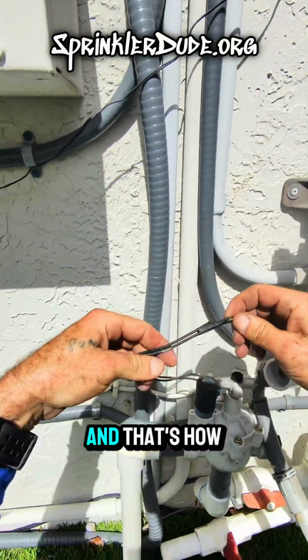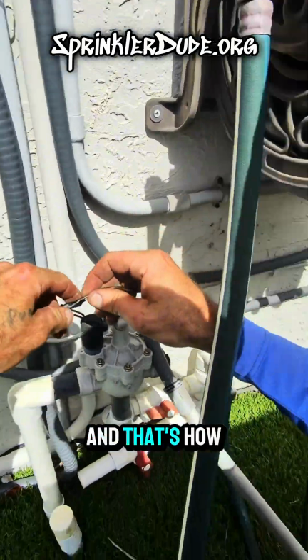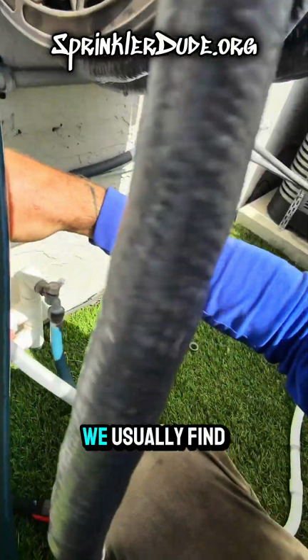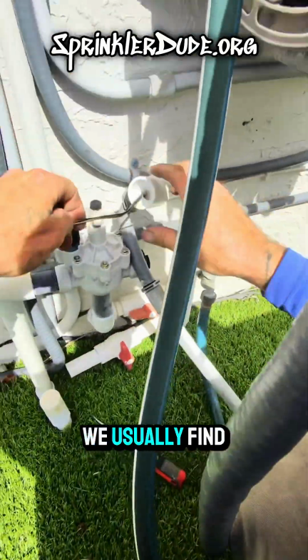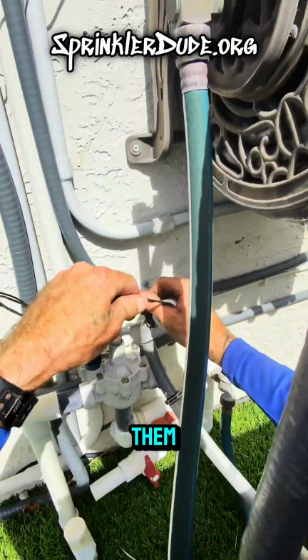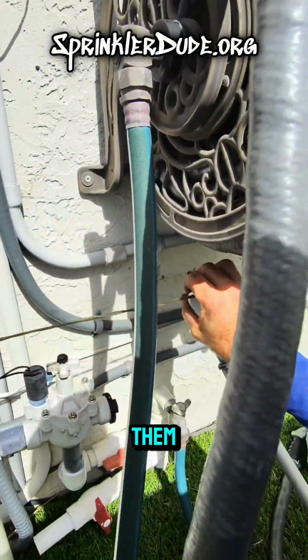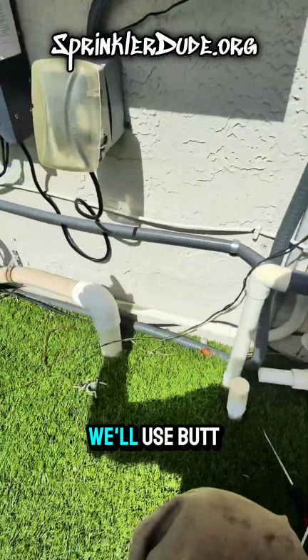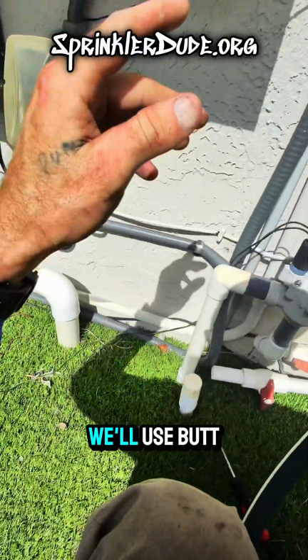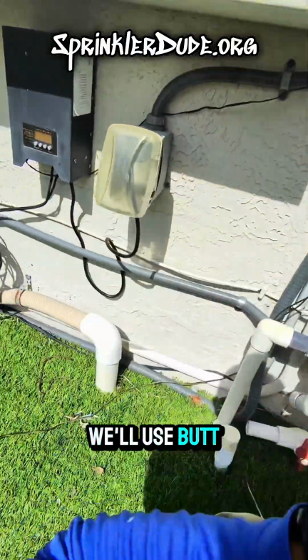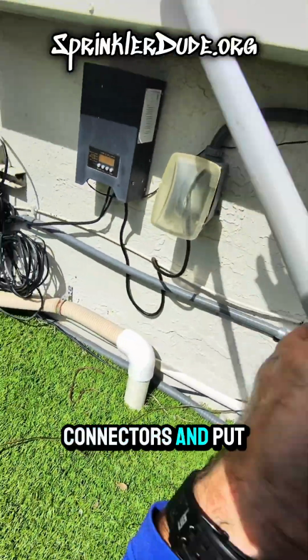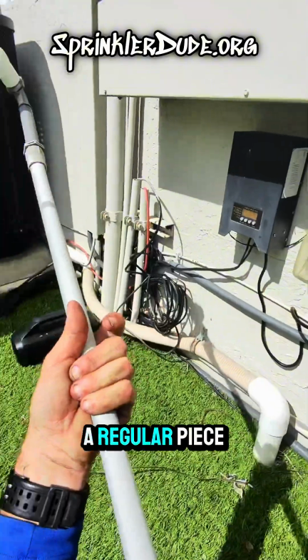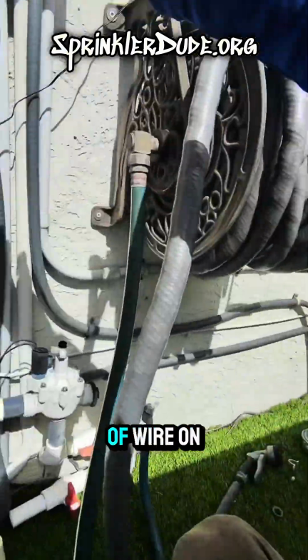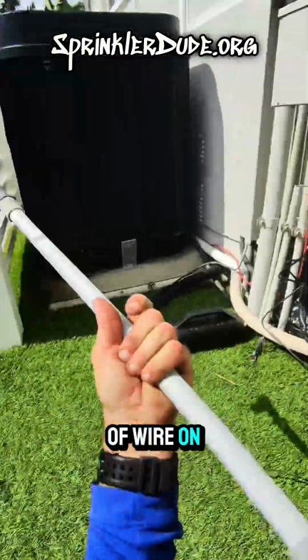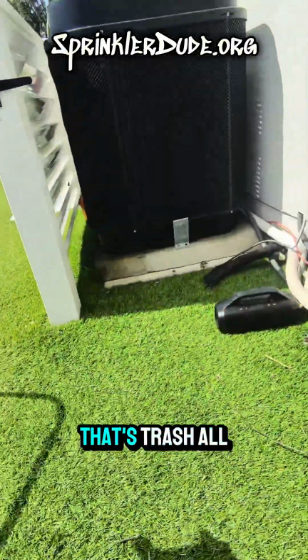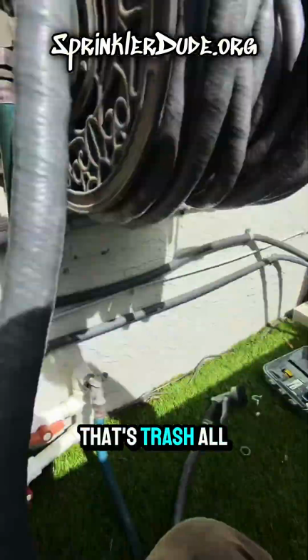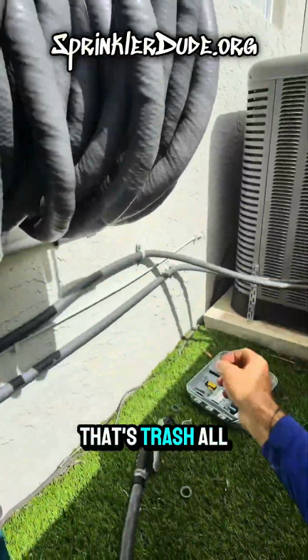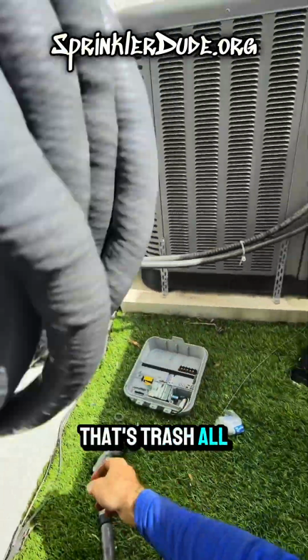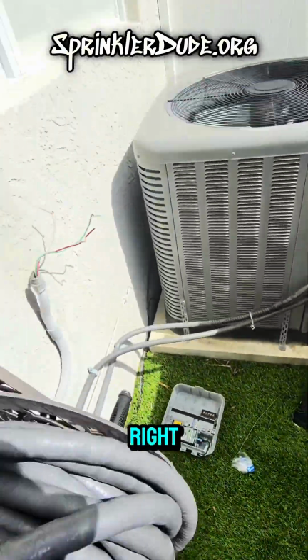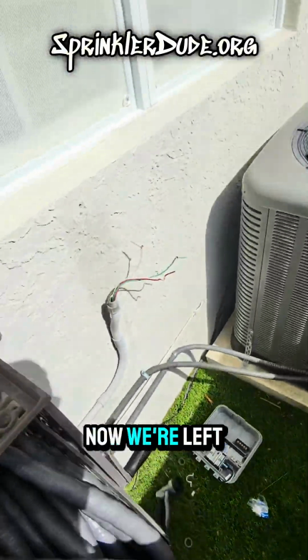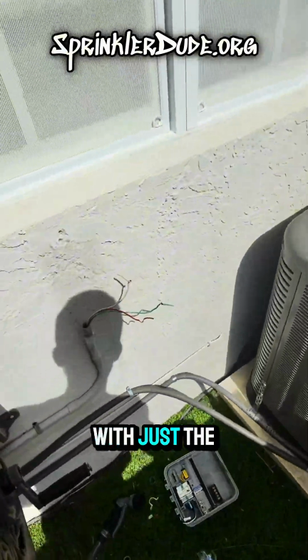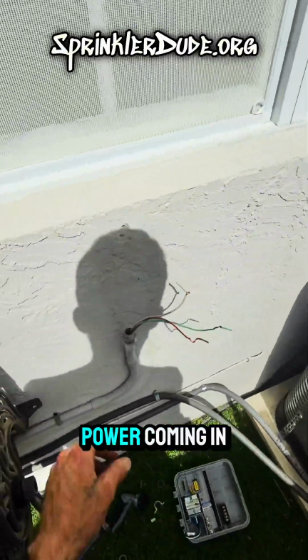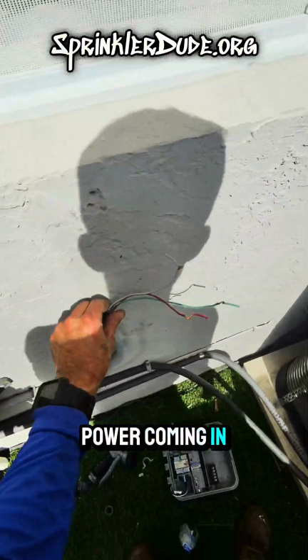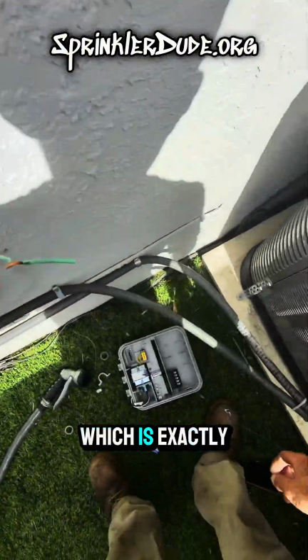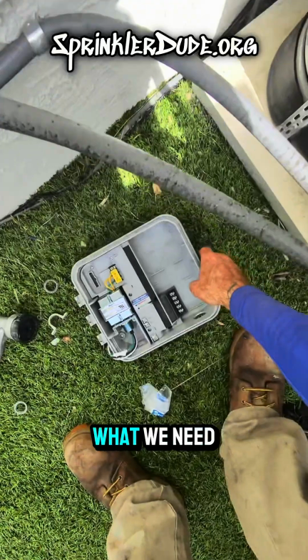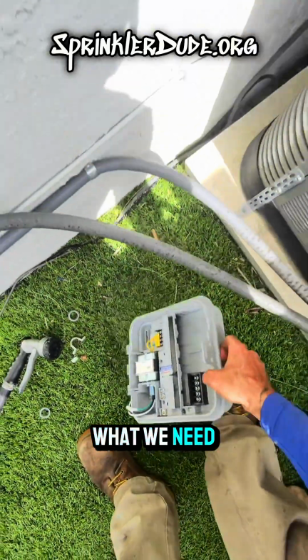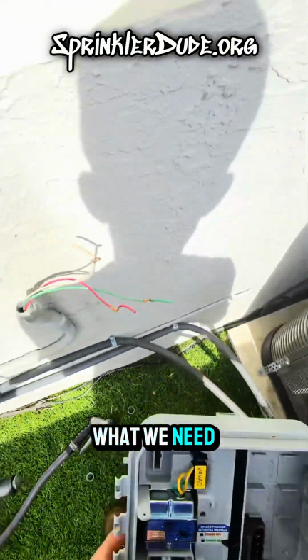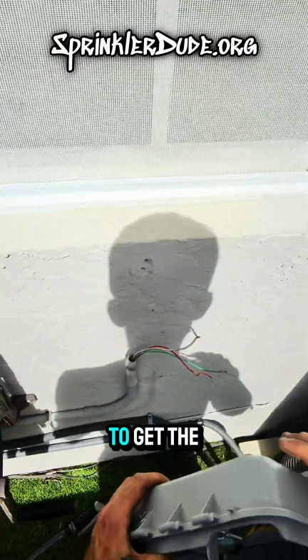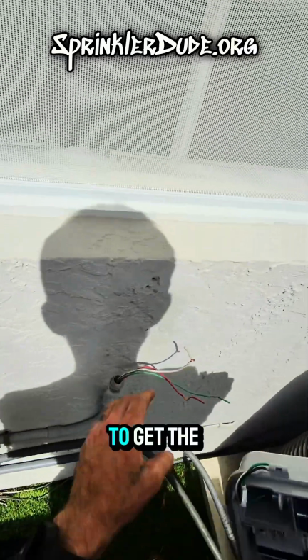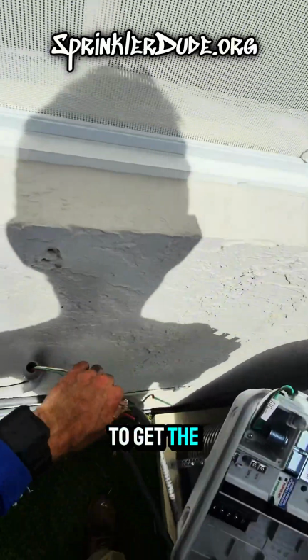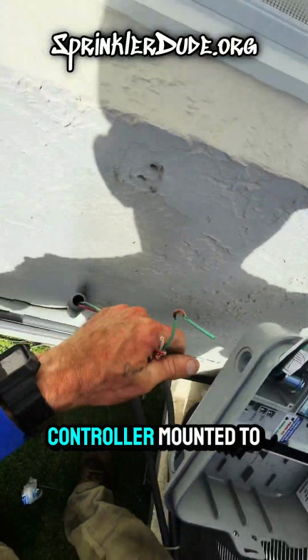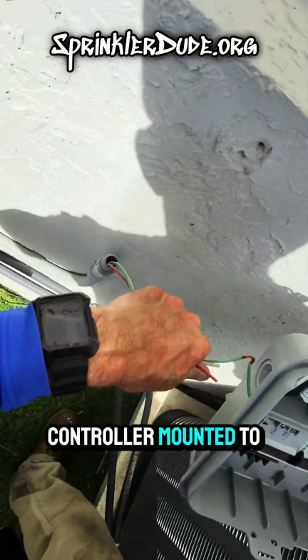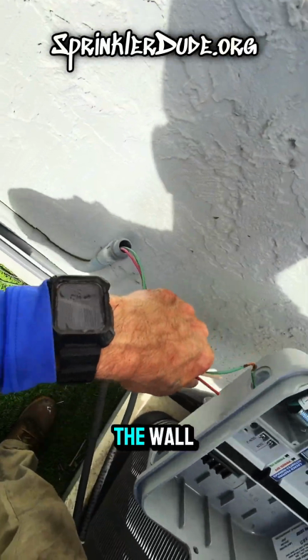And that's how we usually find them. We'll use butt connectors and put a regular piece of wire on there — that's trash. Now we're left with just the power coming in, which is exactly what we need to get the controller mounted to the wall.